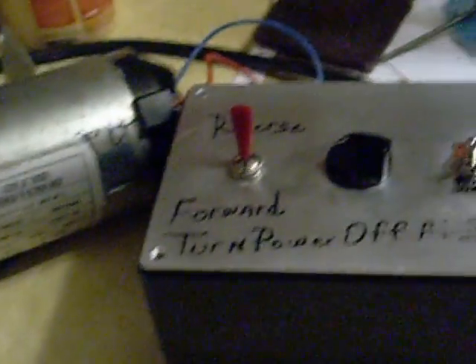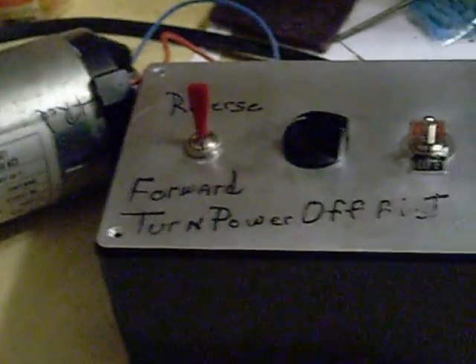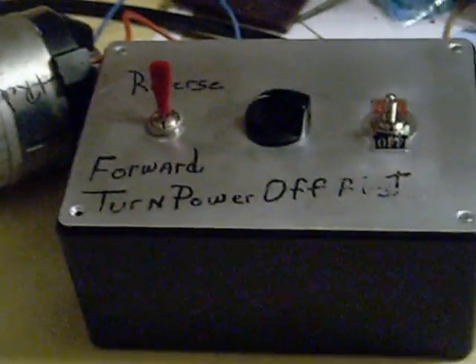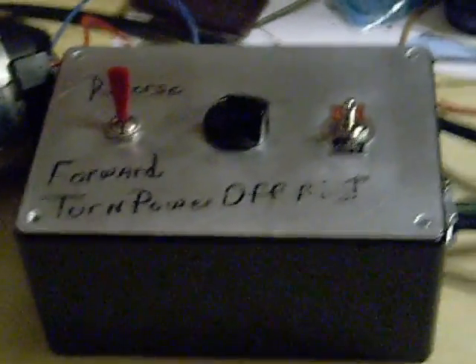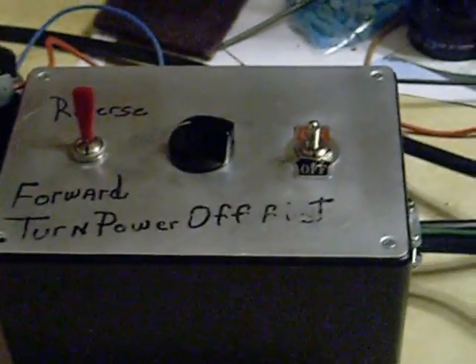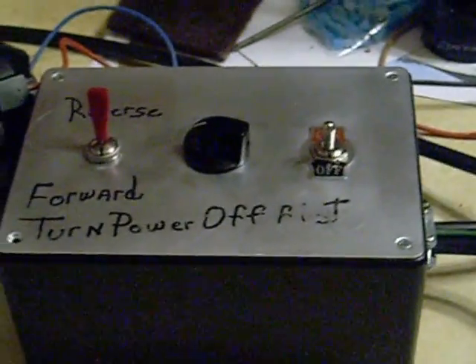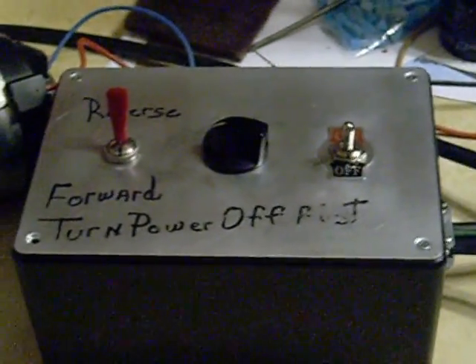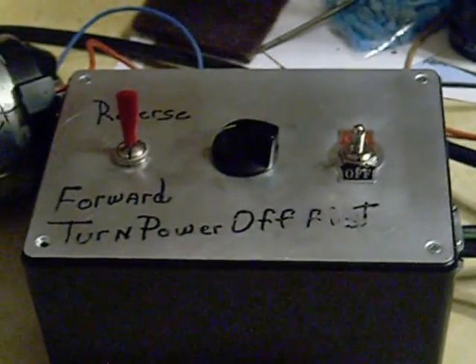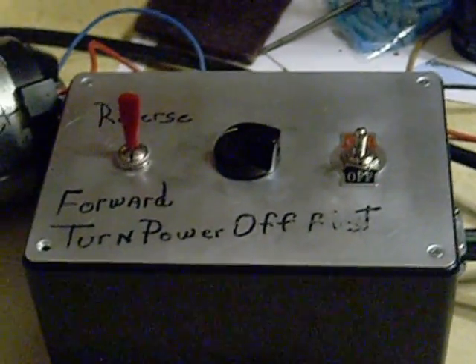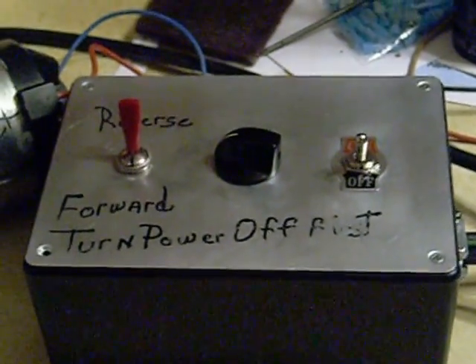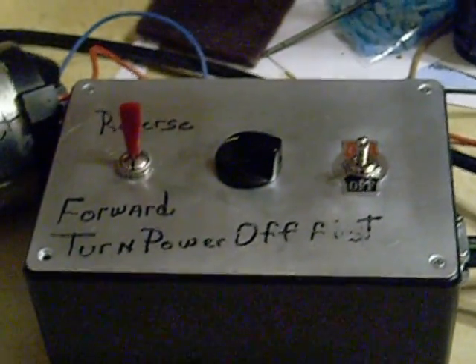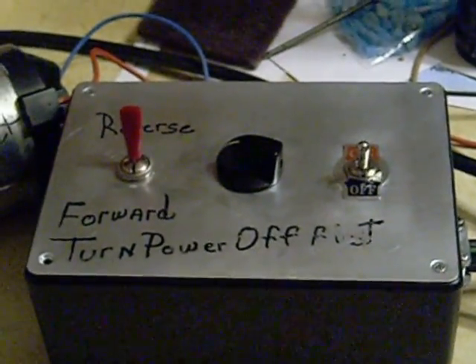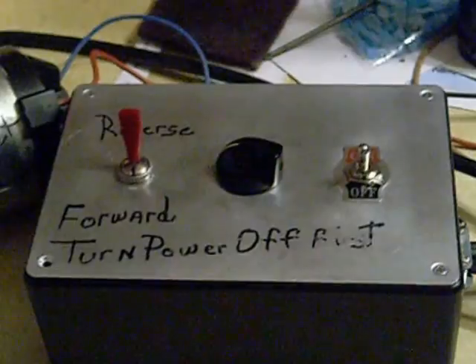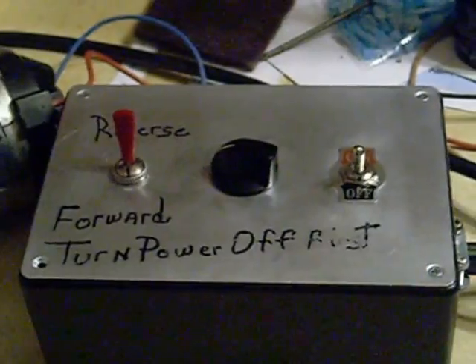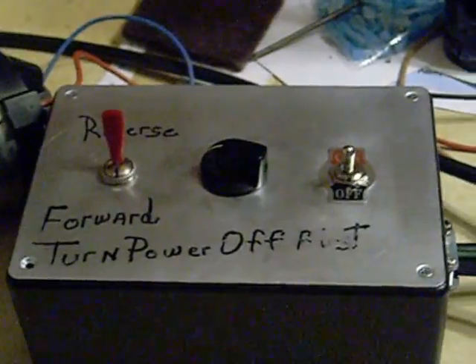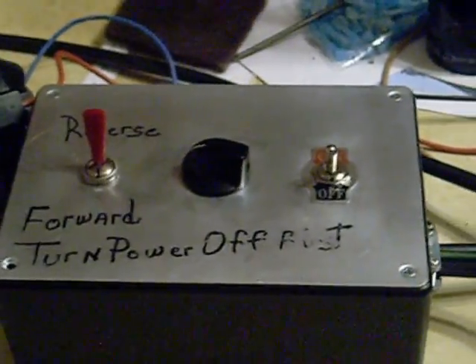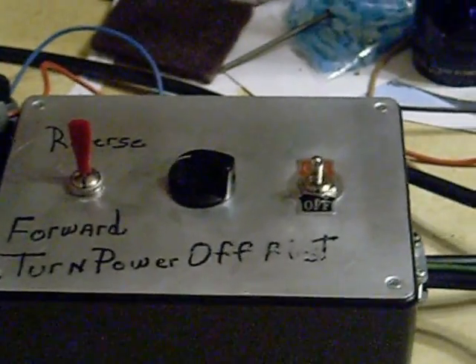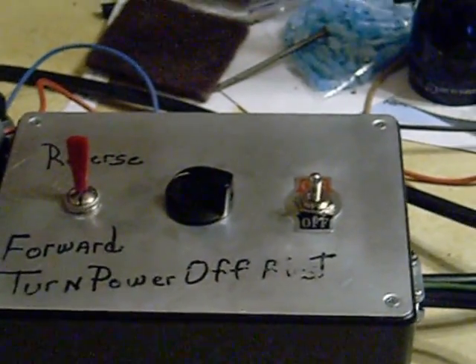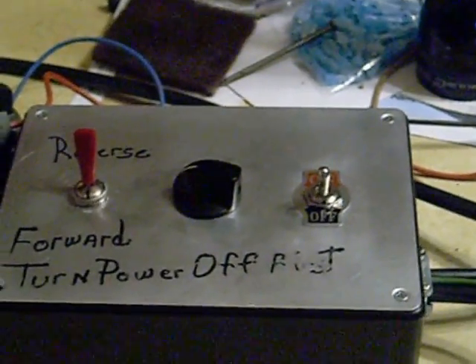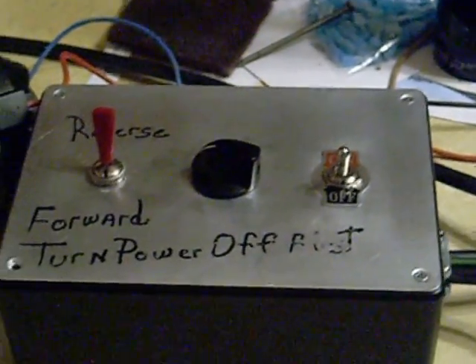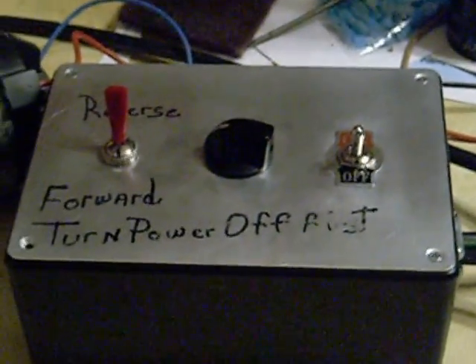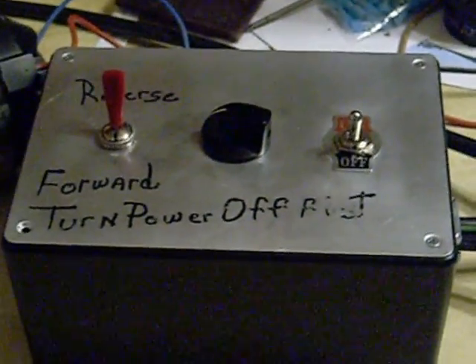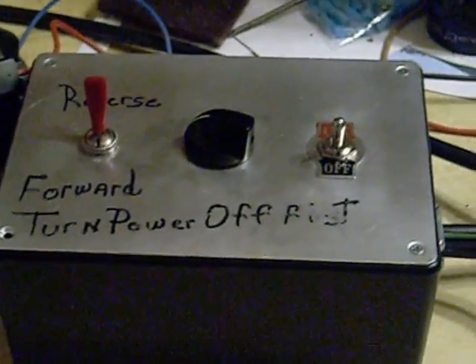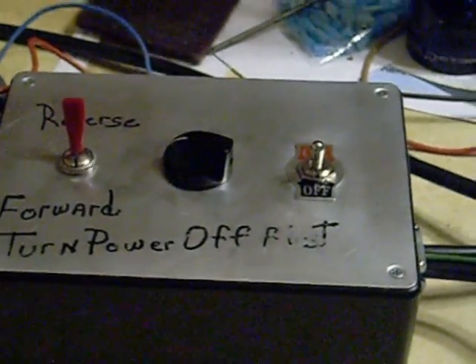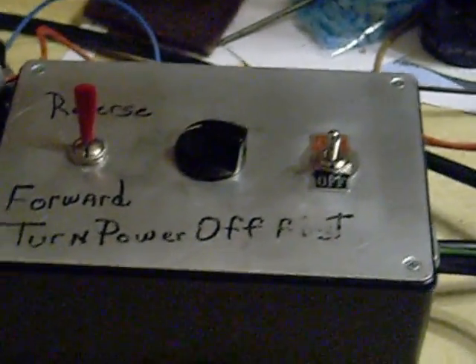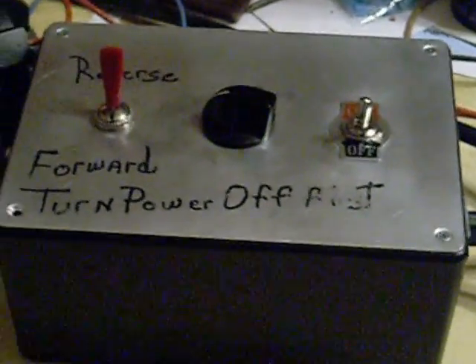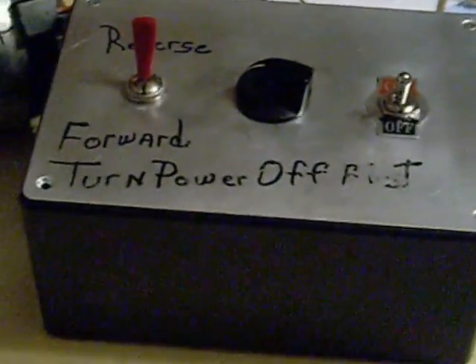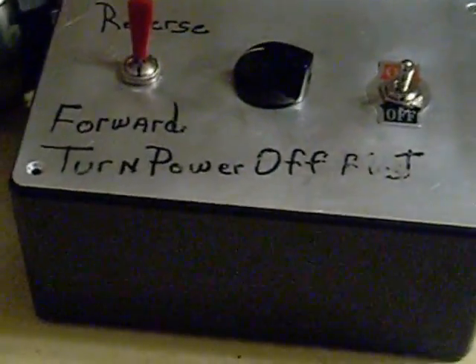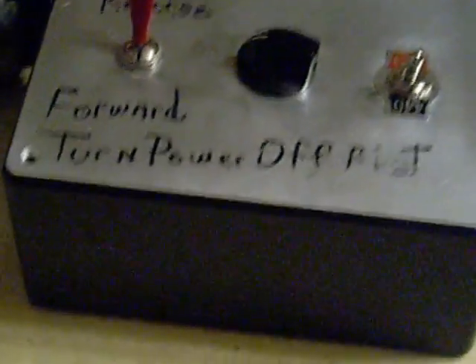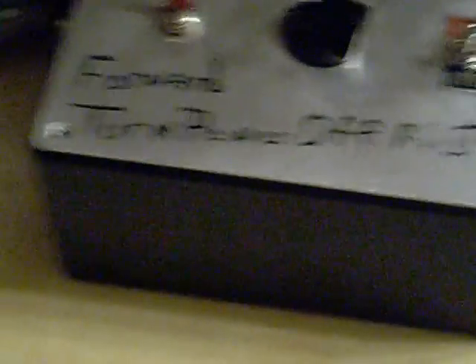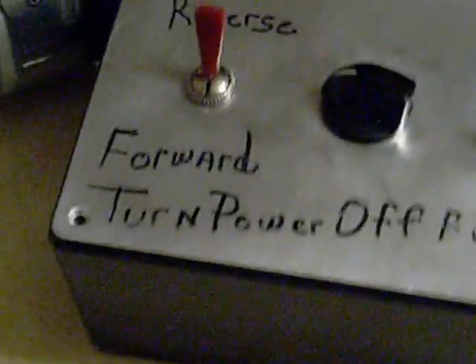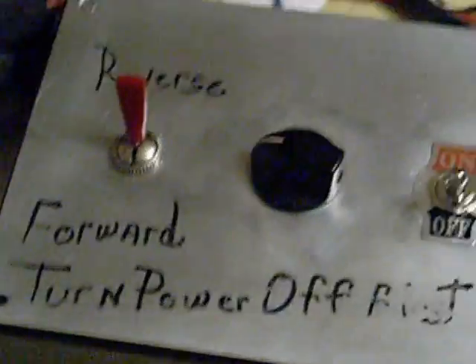This is a setup for the treadmill motor — a workbox from Radio Shack.